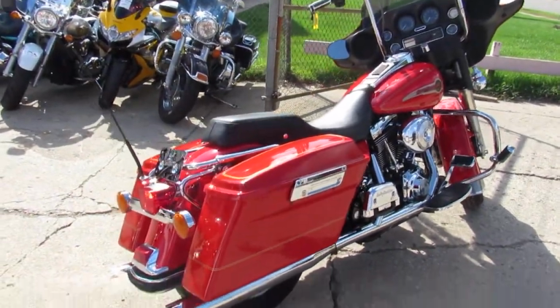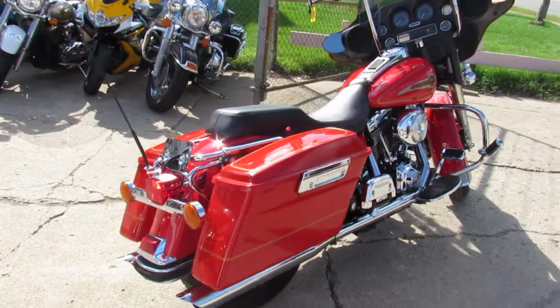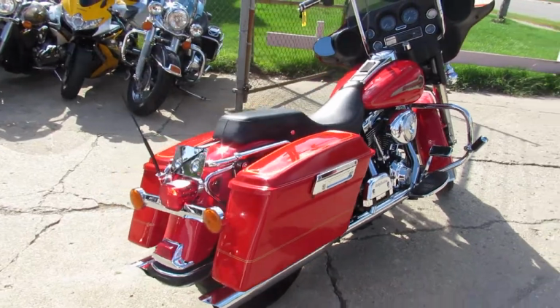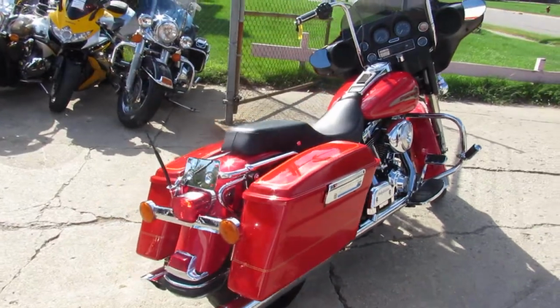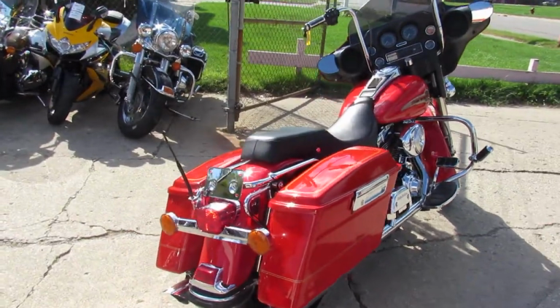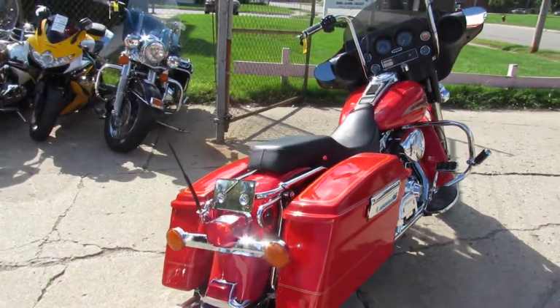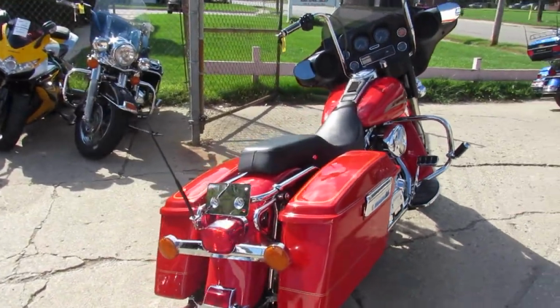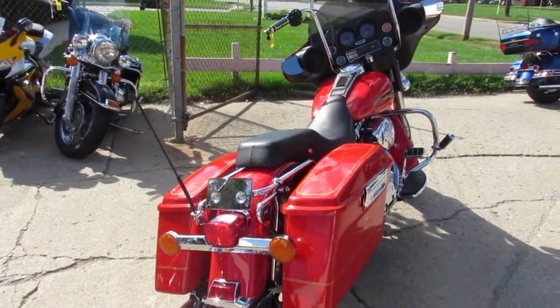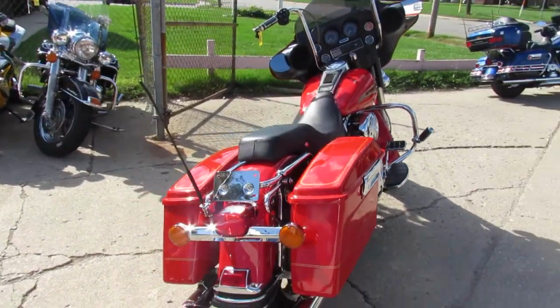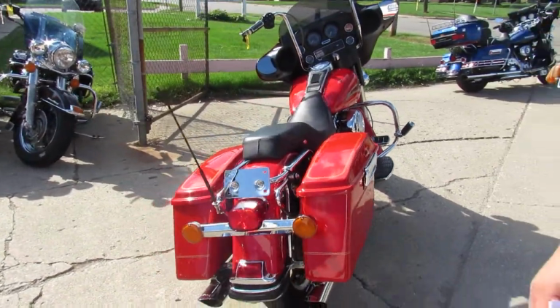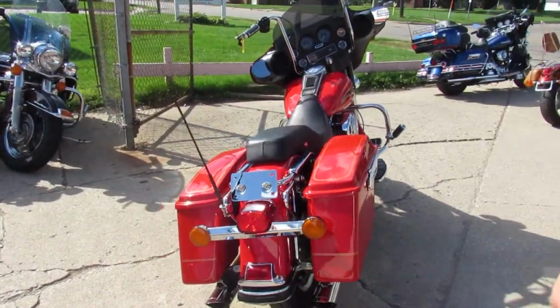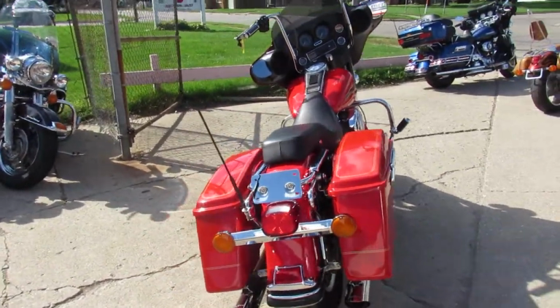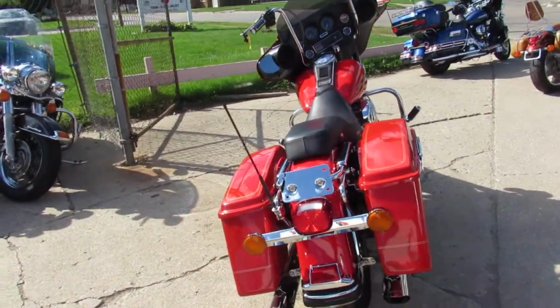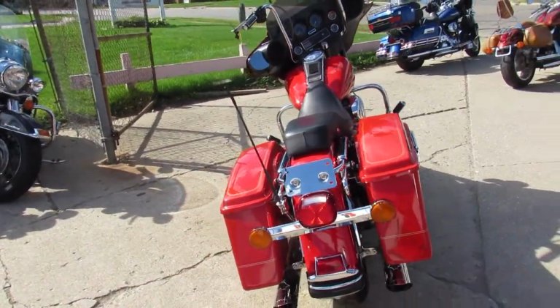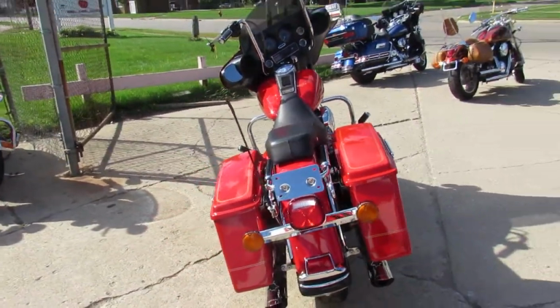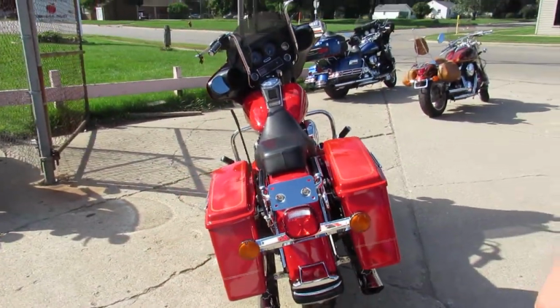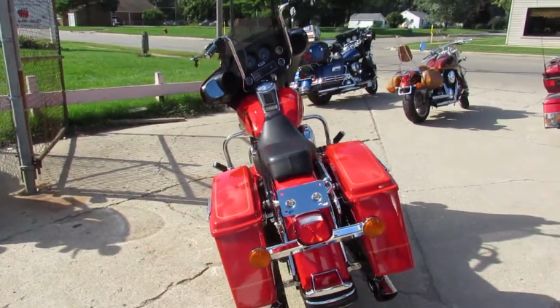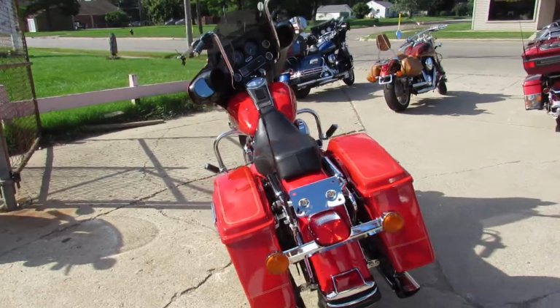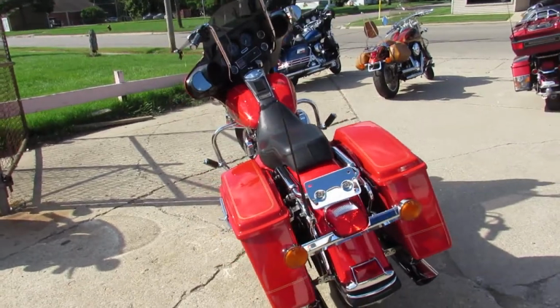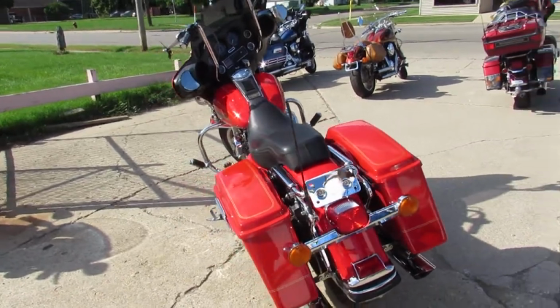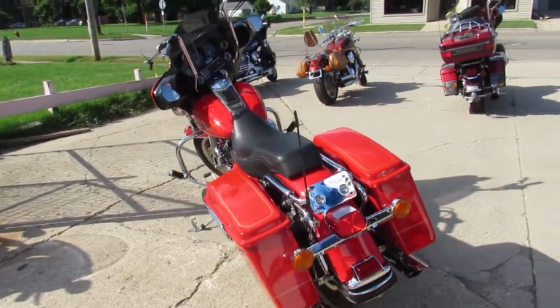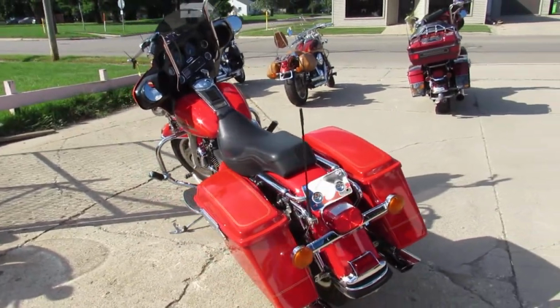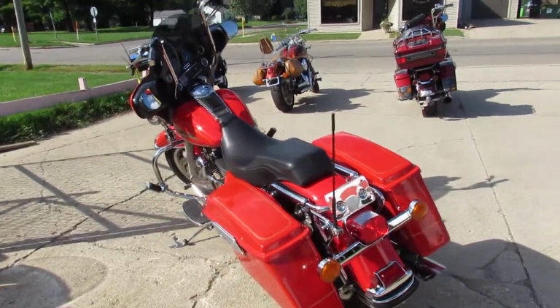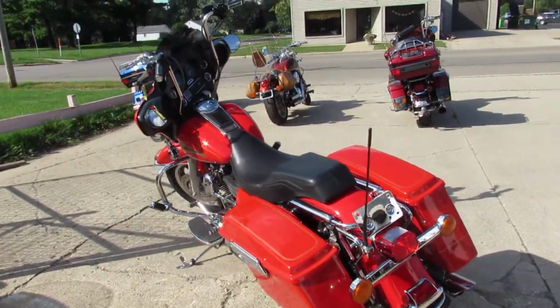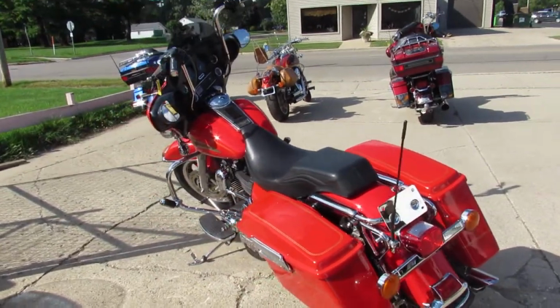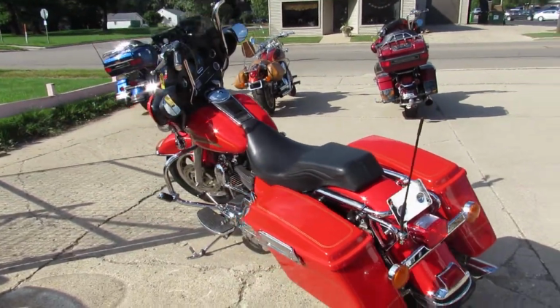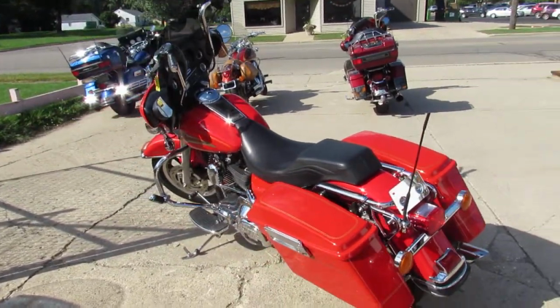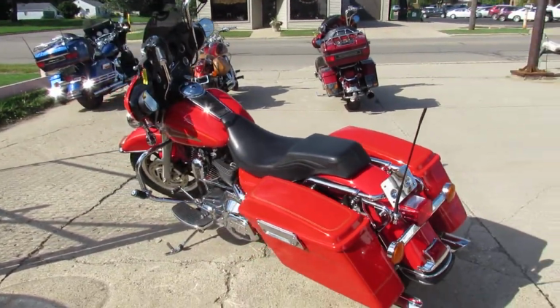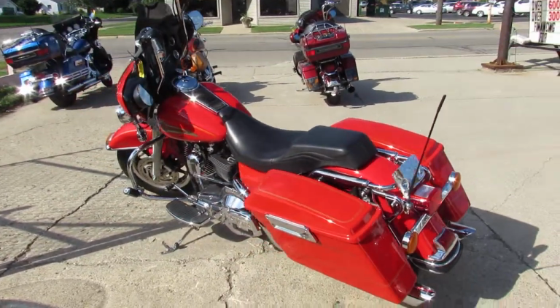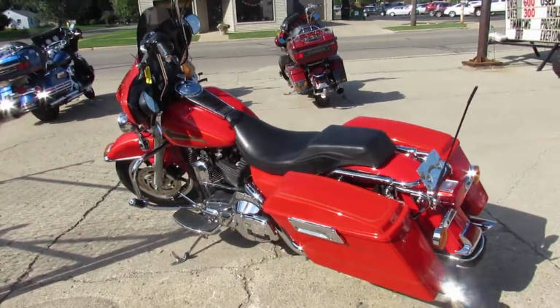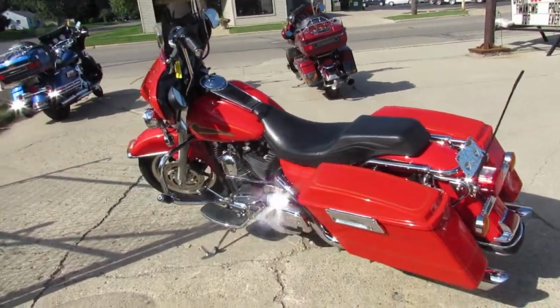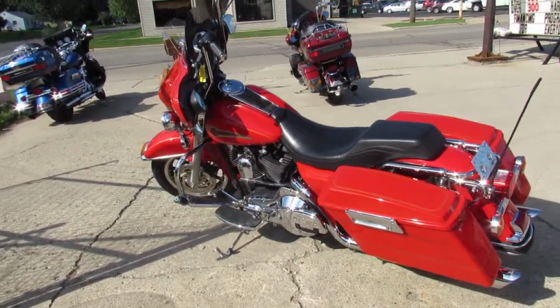We've got guaranteed financing. We've got leasing programs available, out-of-state financing available, and can assist with shipping nationwide. Give us a call today and you can ride today. It's ApprovalPowerSports.com.